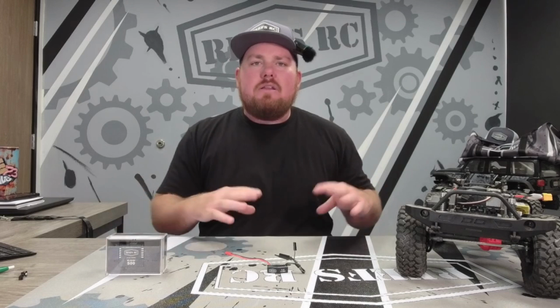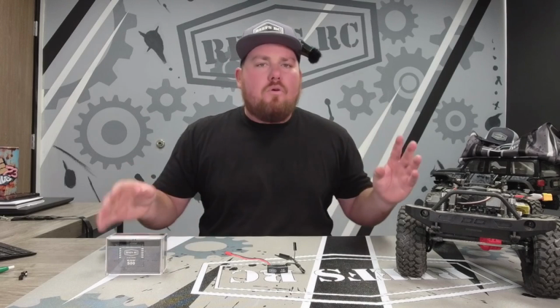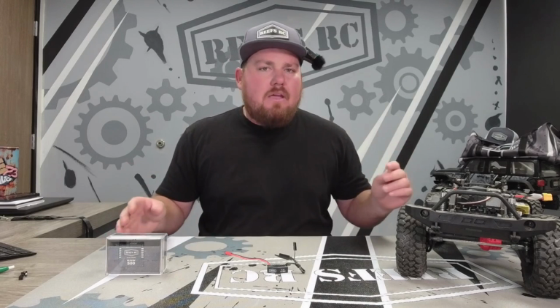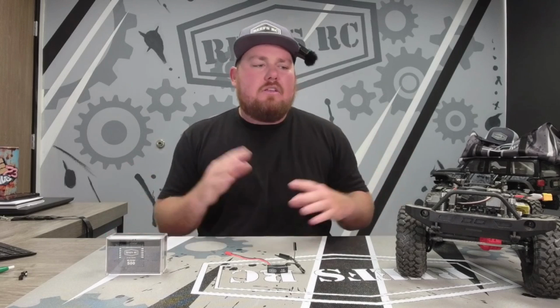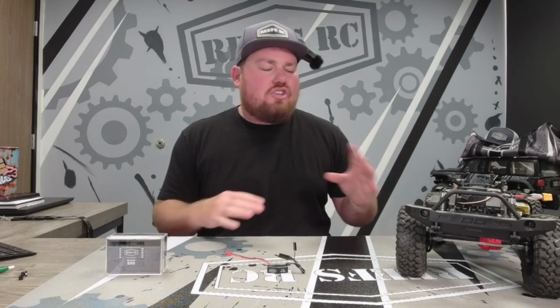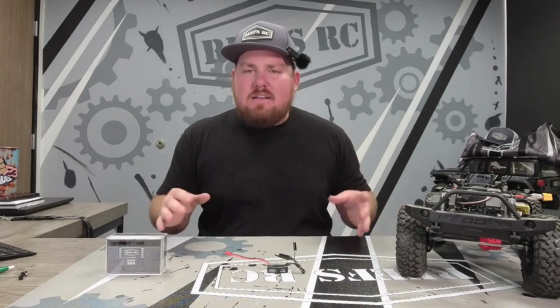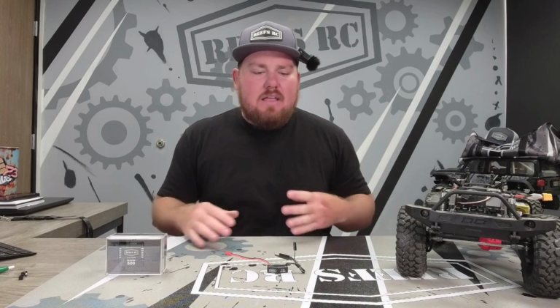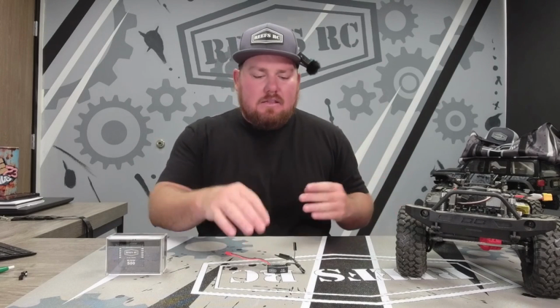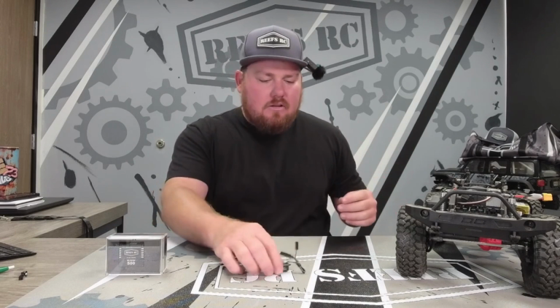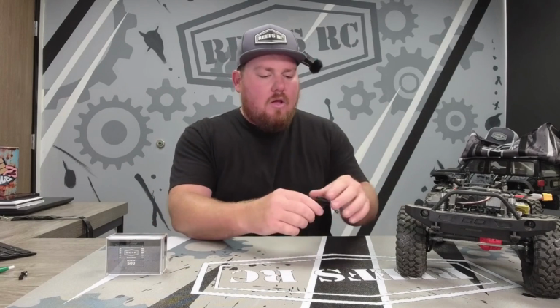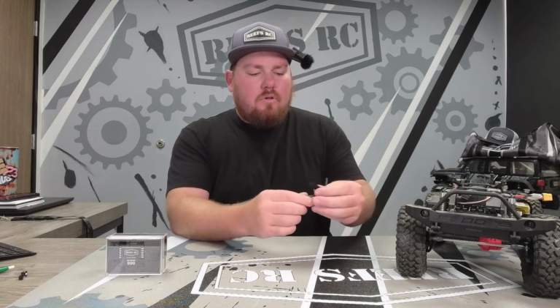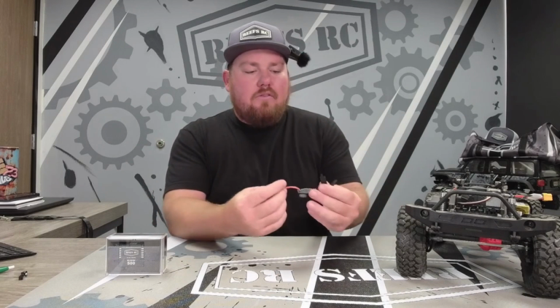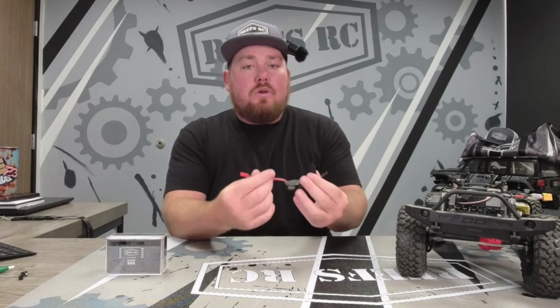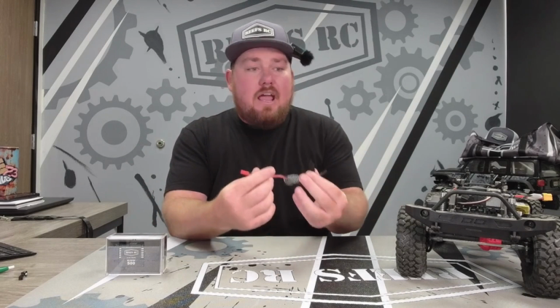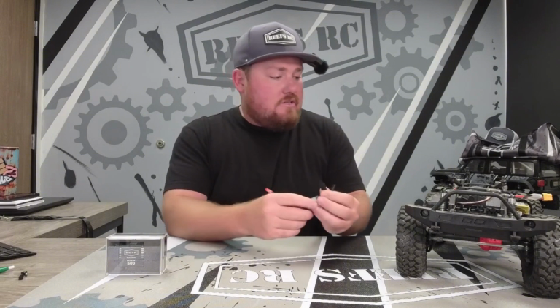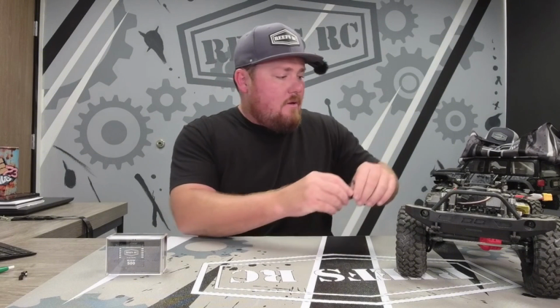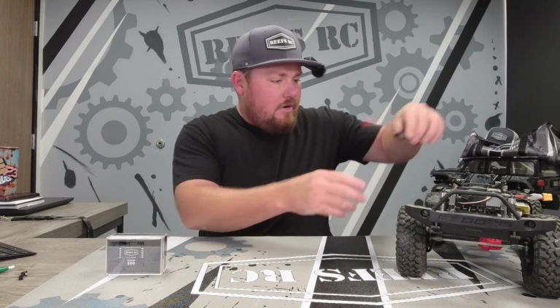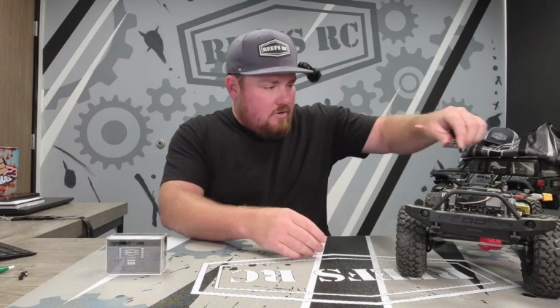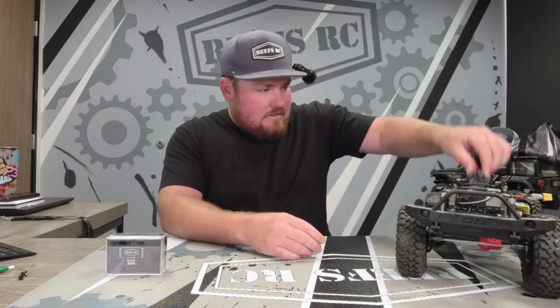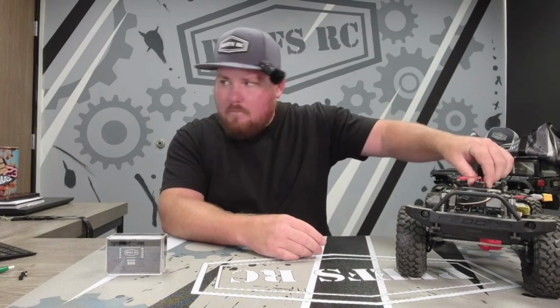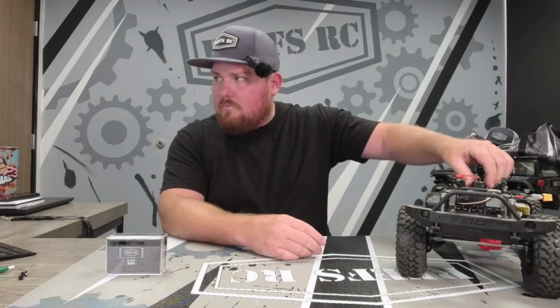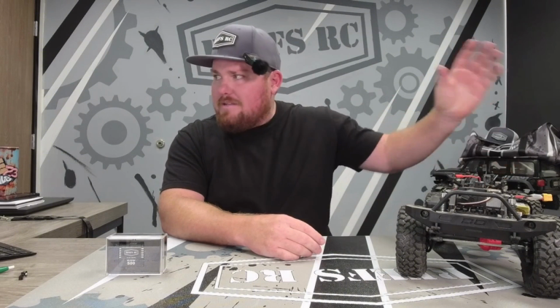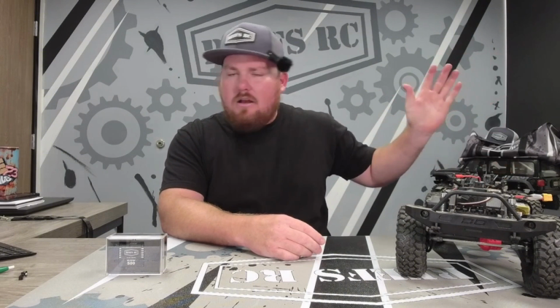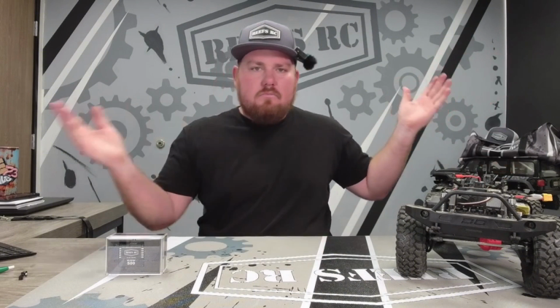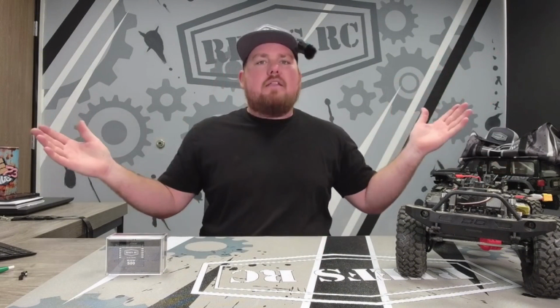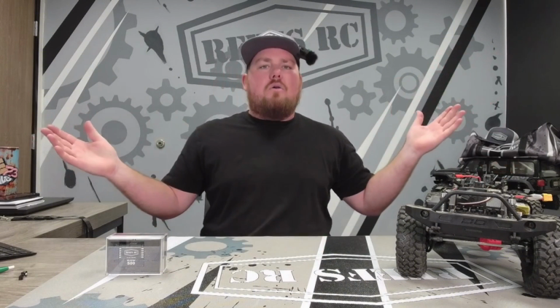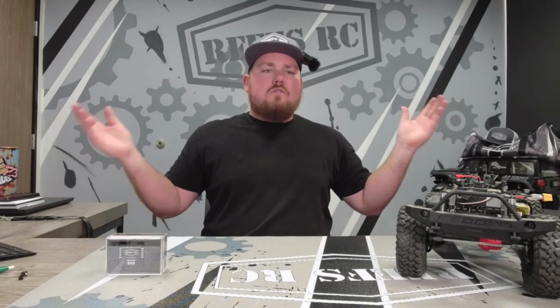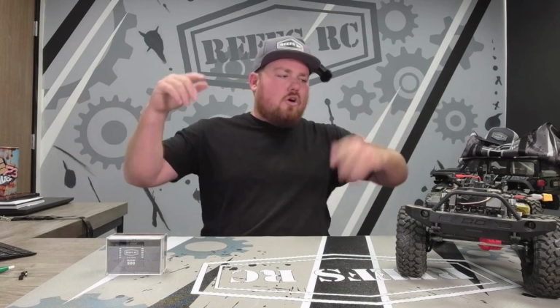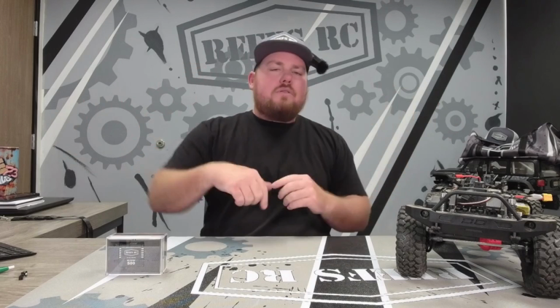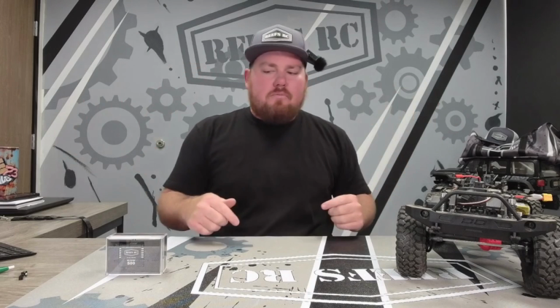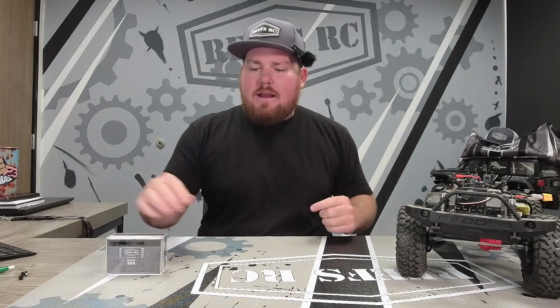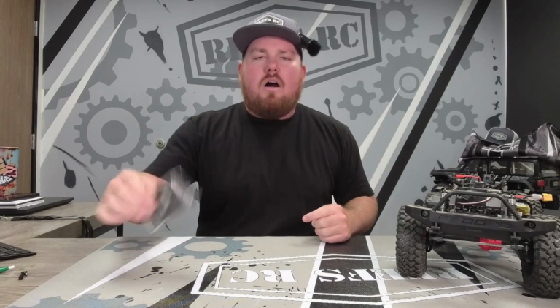It's literally a three-minute upgrade and you have full 8.4 volts to this servo. You don't need to program it. You don't need to adjust anything. You literally plug in three connections, put it in your rig somewhere, and you're ready to go. I'm going to go through that upgrade right now.